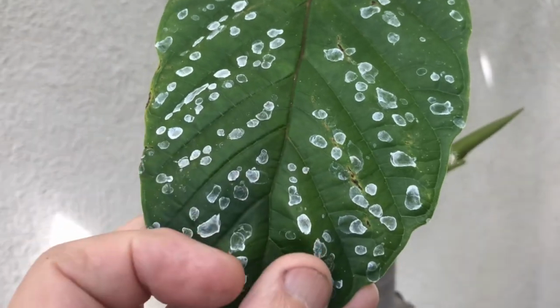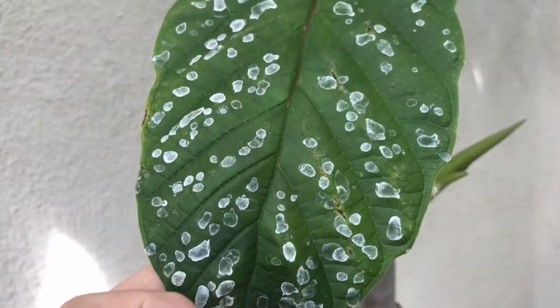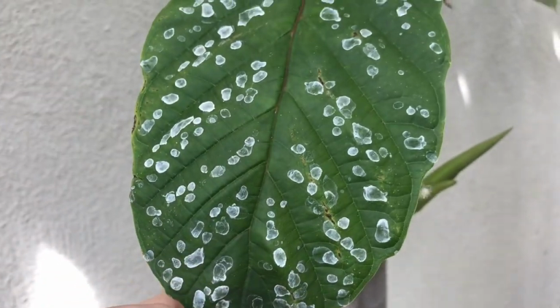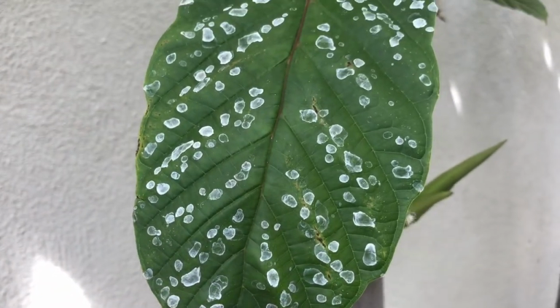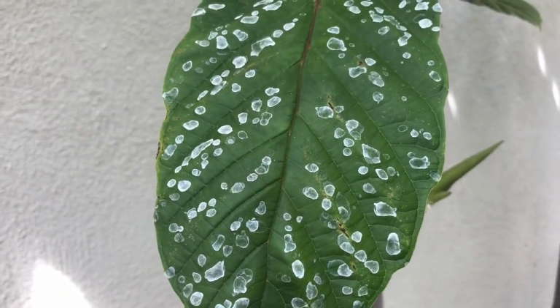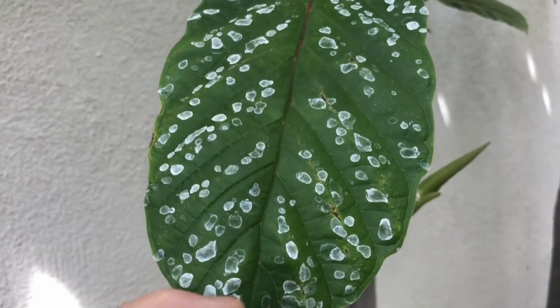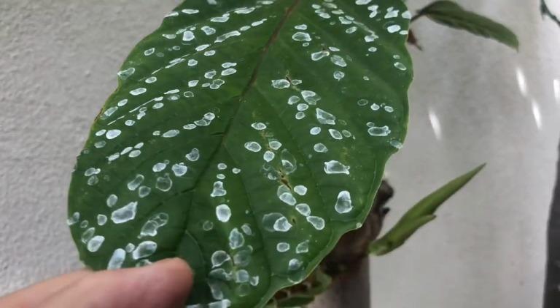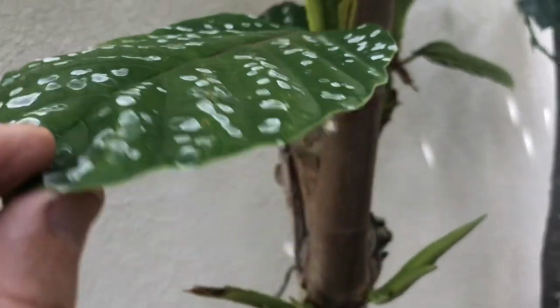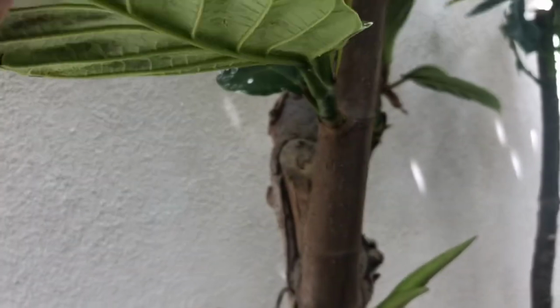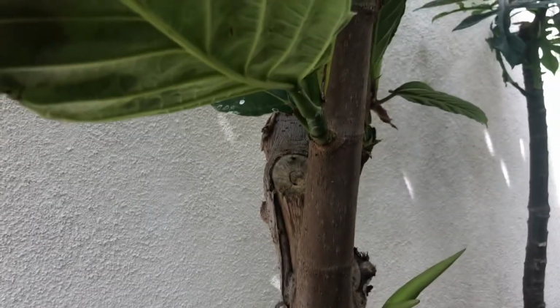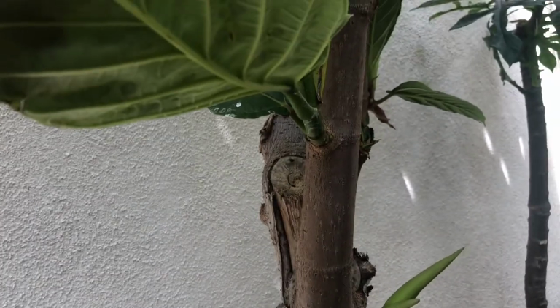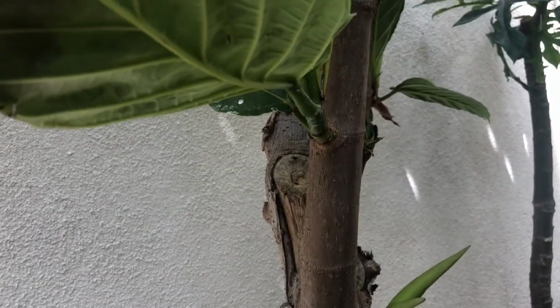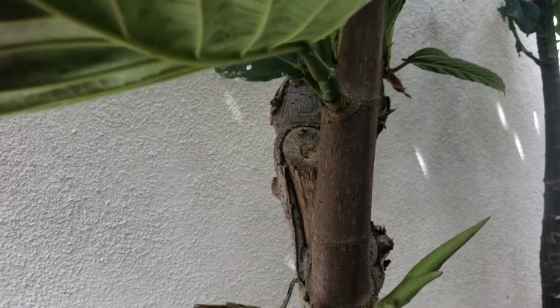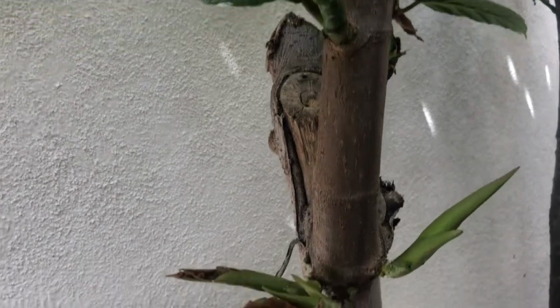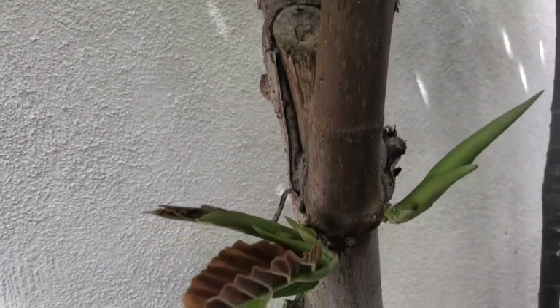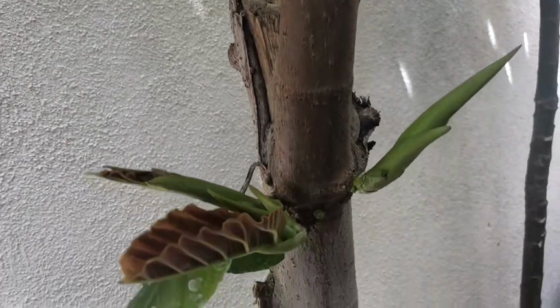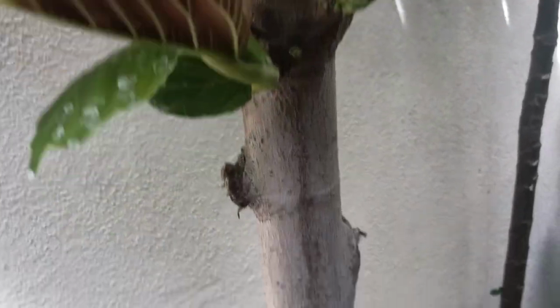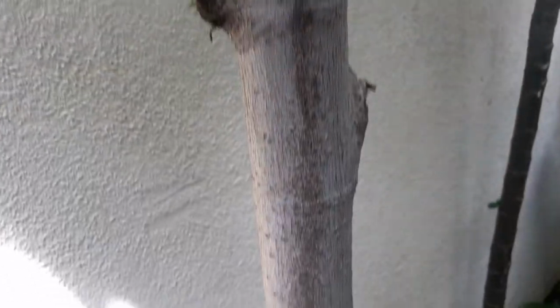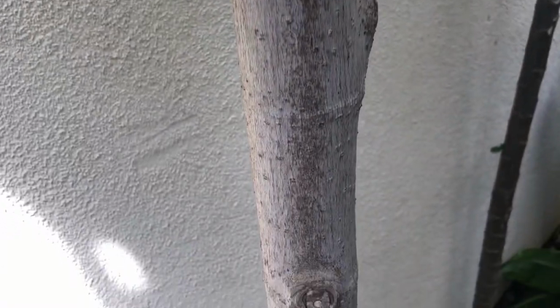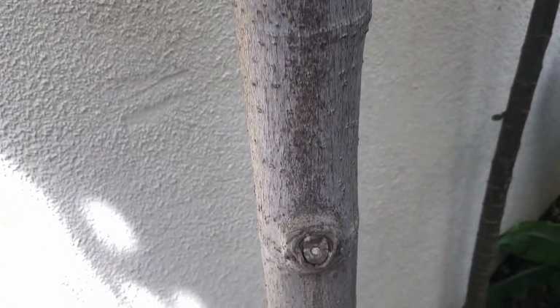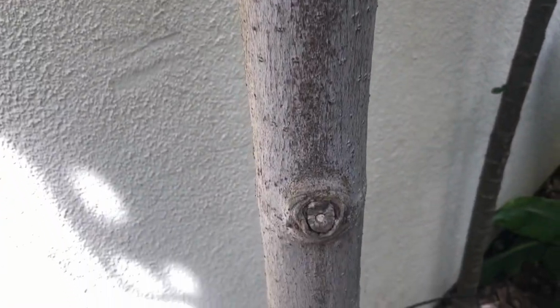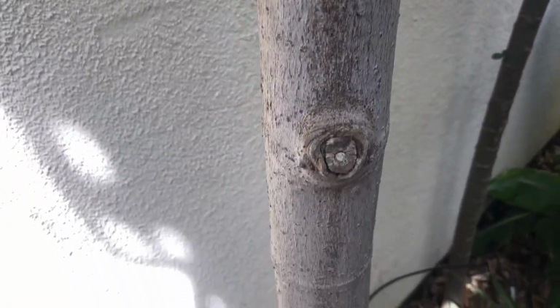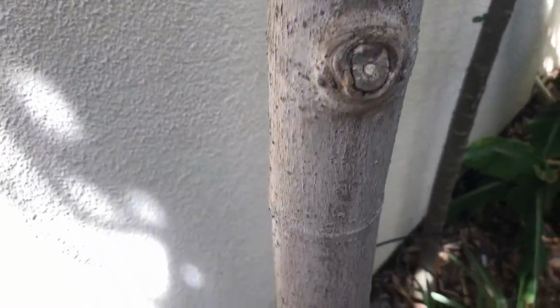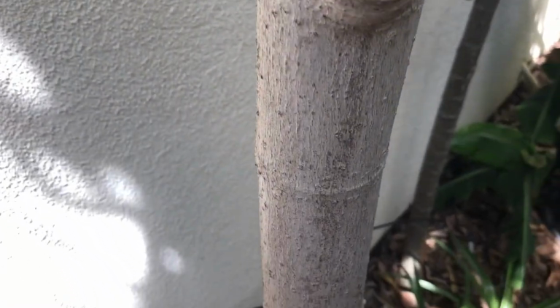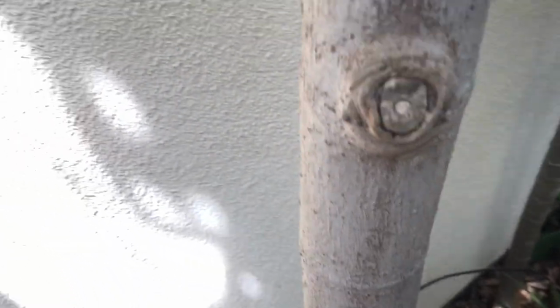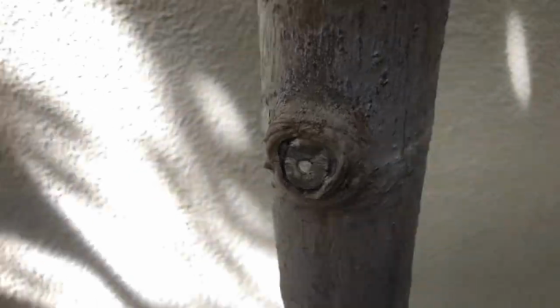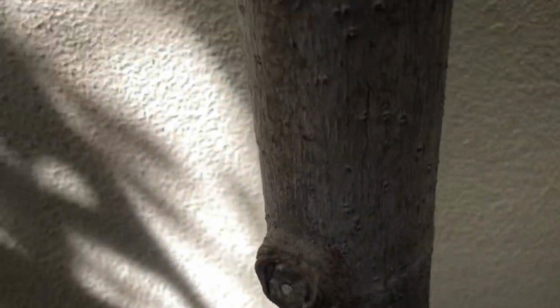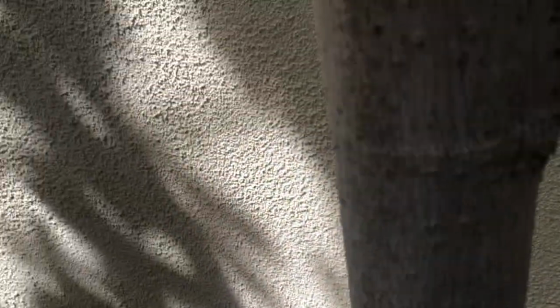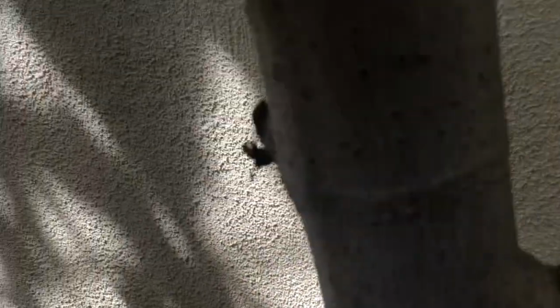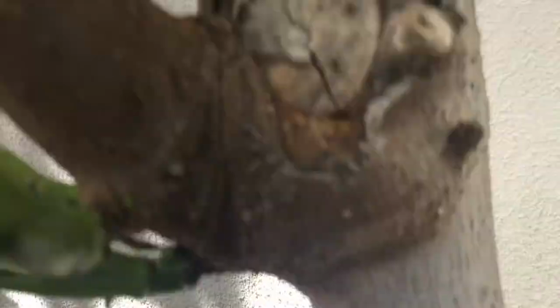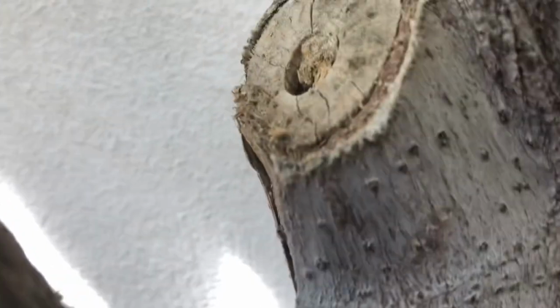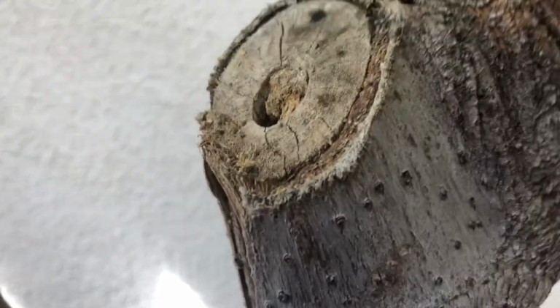Here we see another one of those spotted leaves due to our hard water. It's almost artsy looking — I kind of like it. I don't know how healthy it is for the trees, but it doesn't seem to hurt them. The spots look almost painted on.